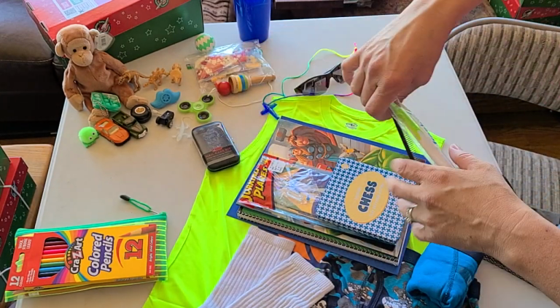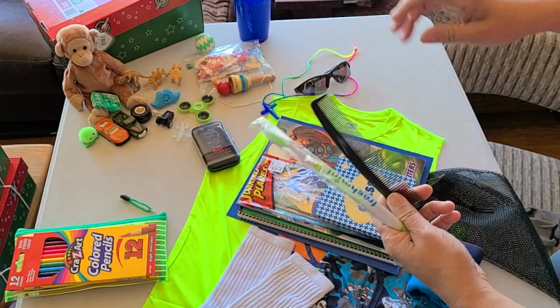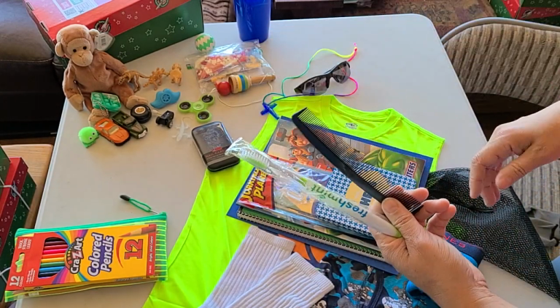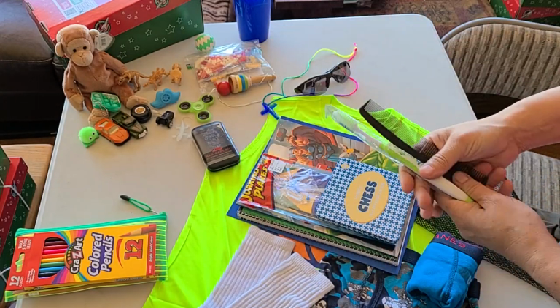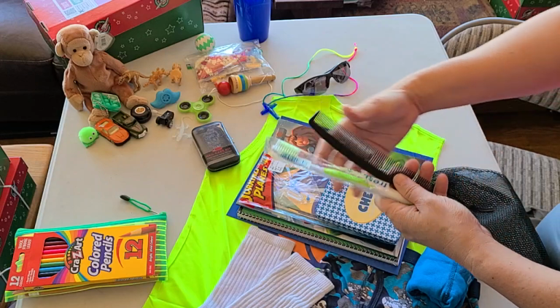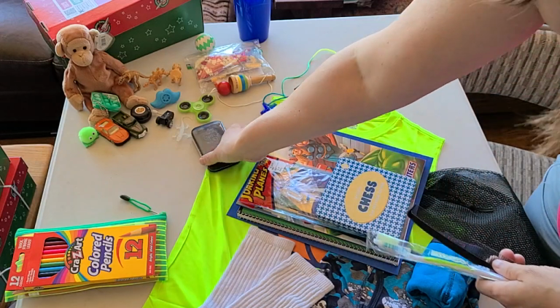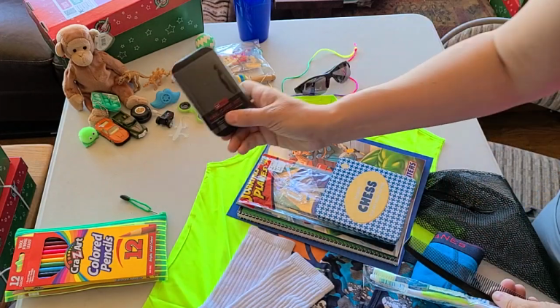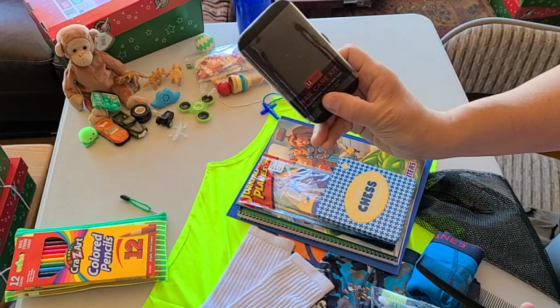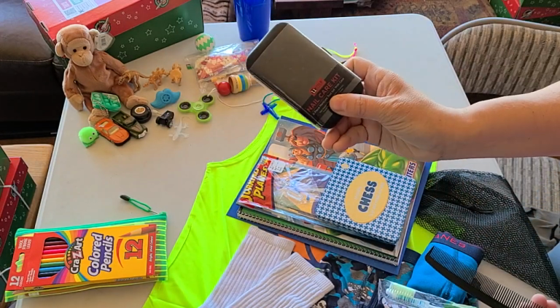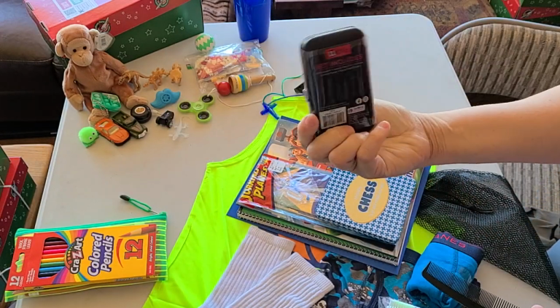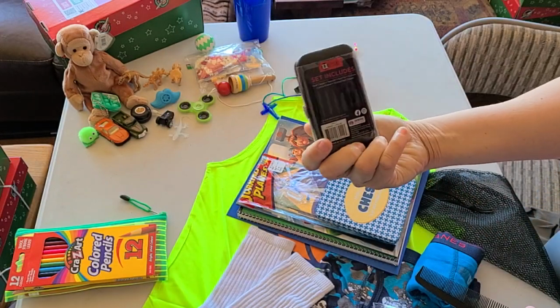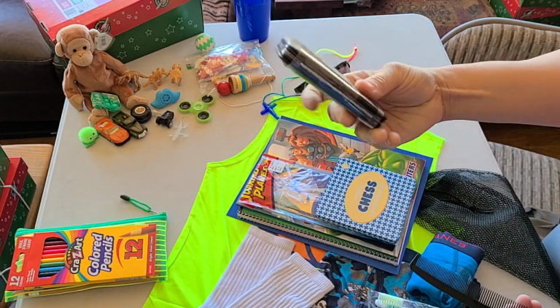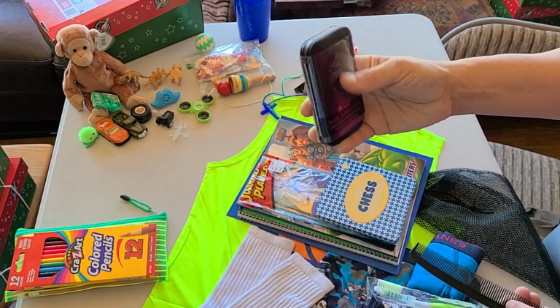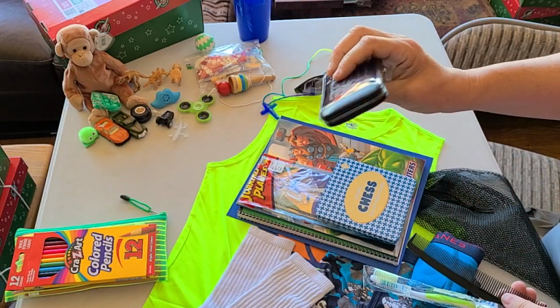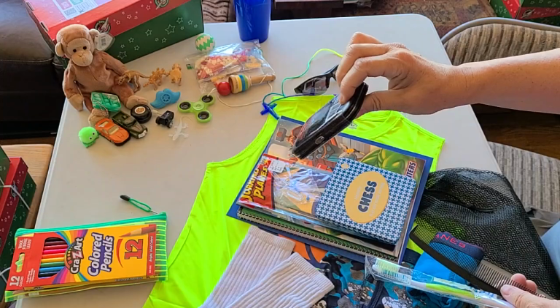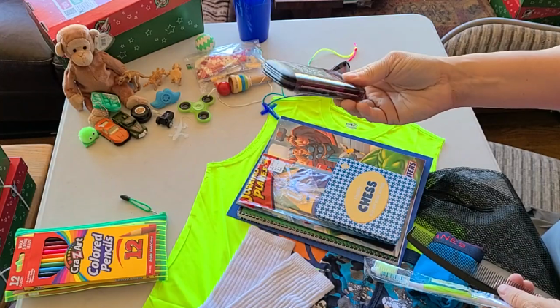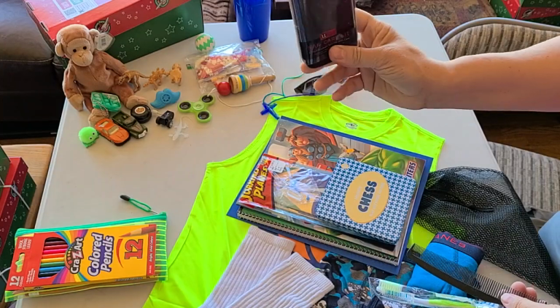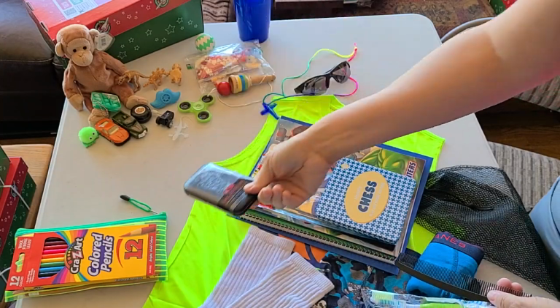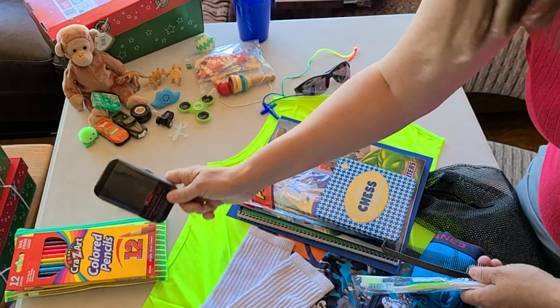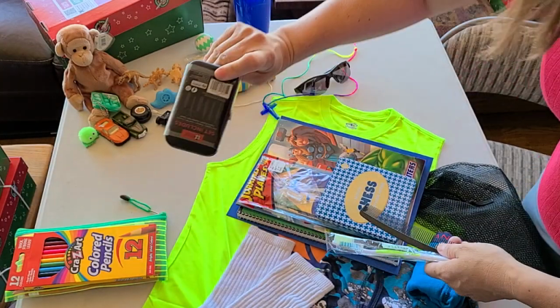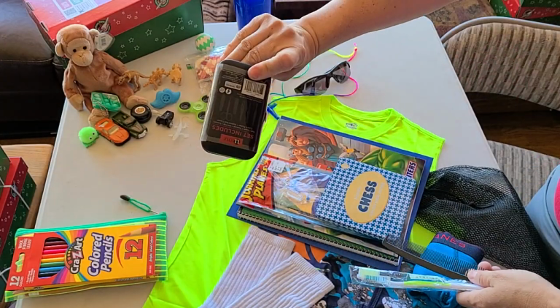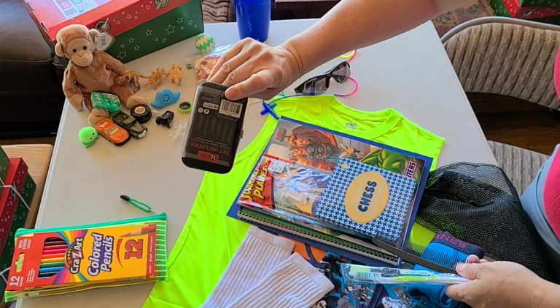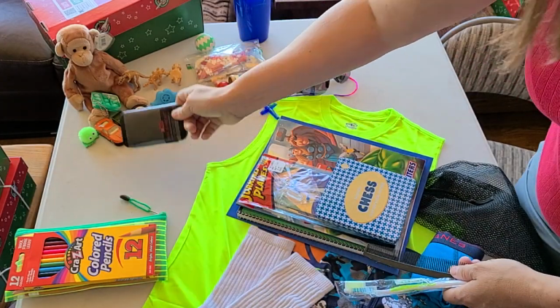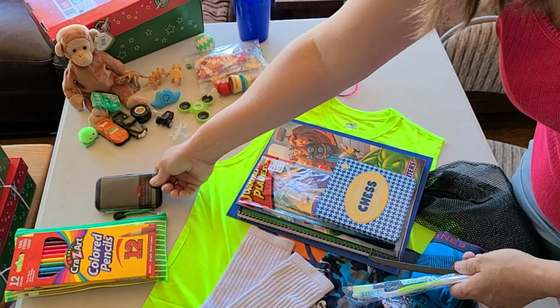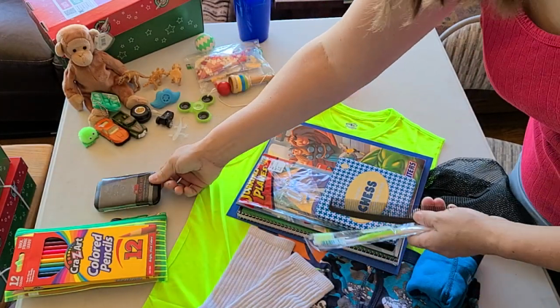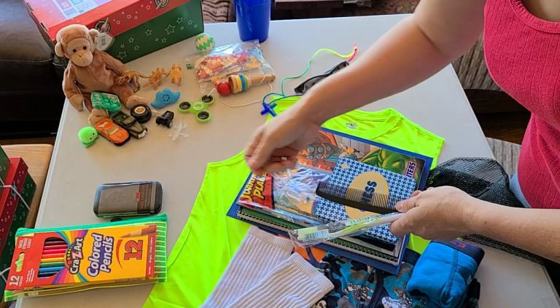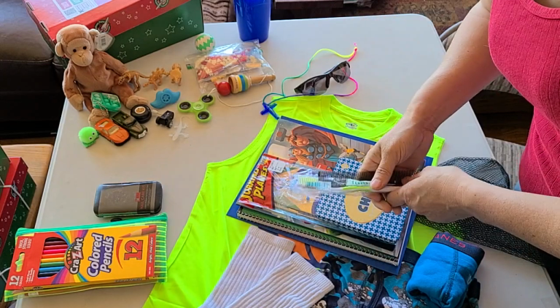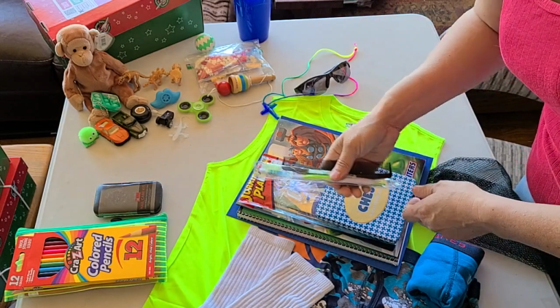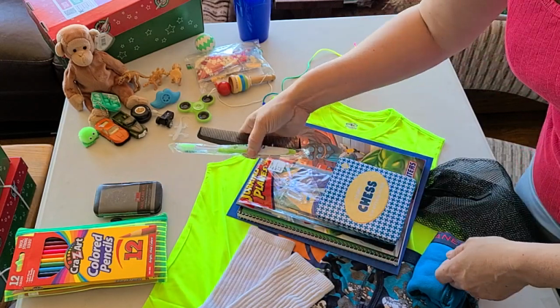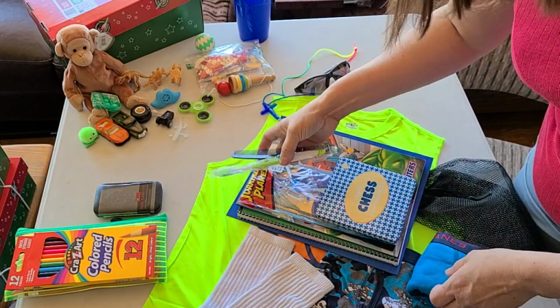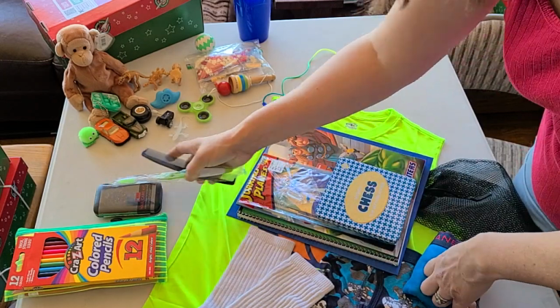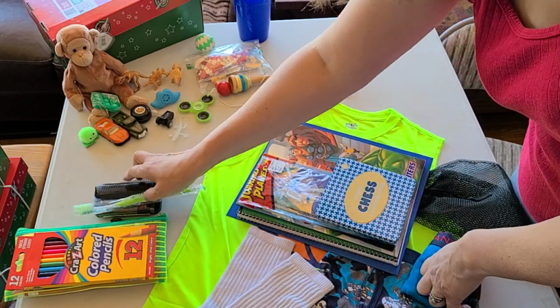He has a comb and a toothbrush. Also for hygiene, he has a manicure kit — these are from Christmas at Walmart, so they've got scissors, files, clippers, and things in them. Those are probably going to fit down near the bottom.